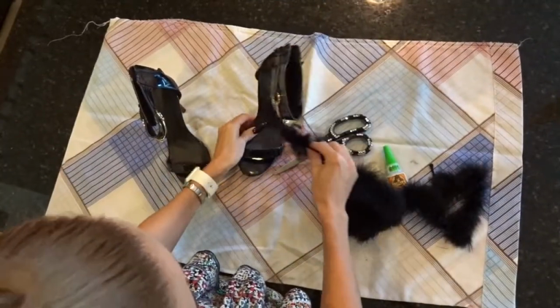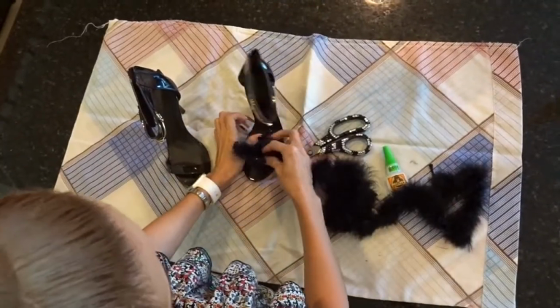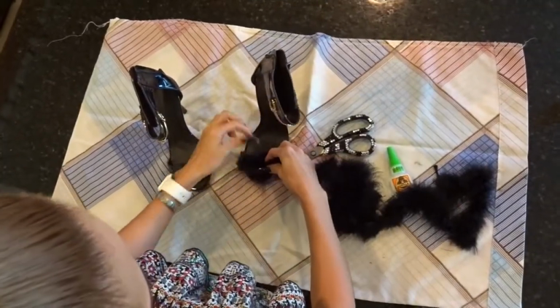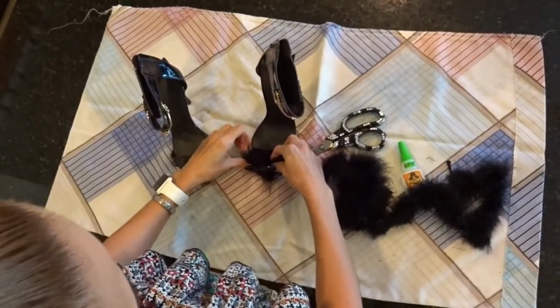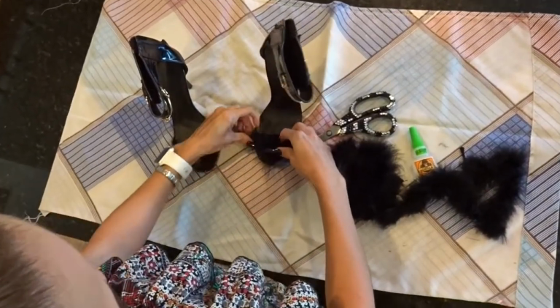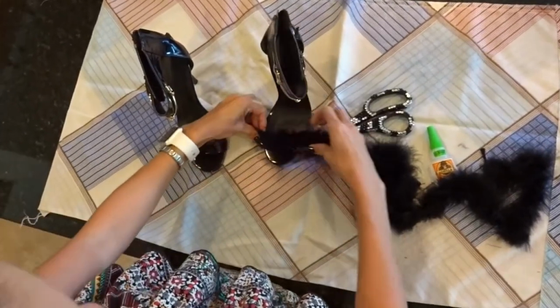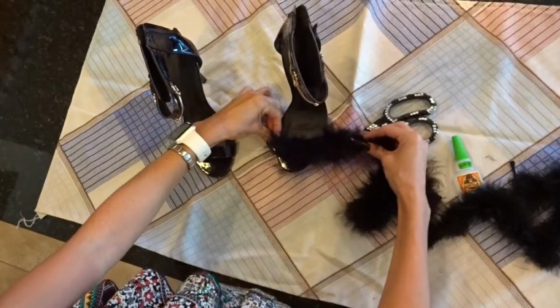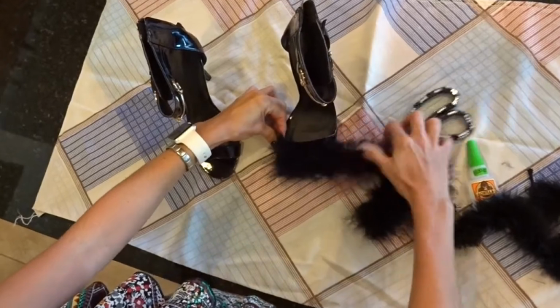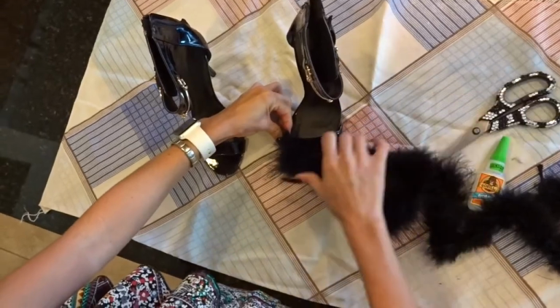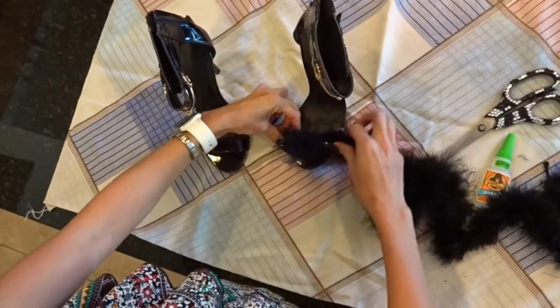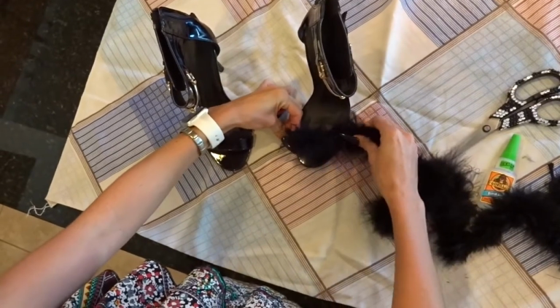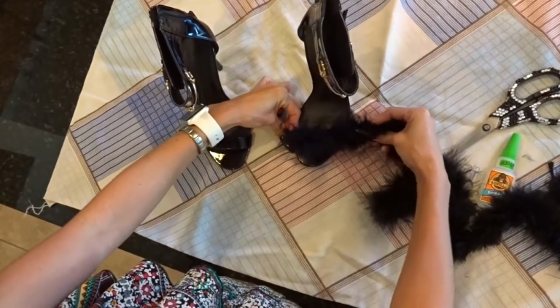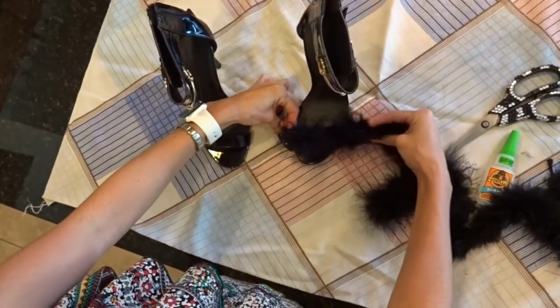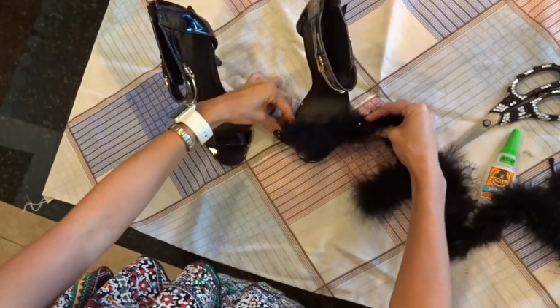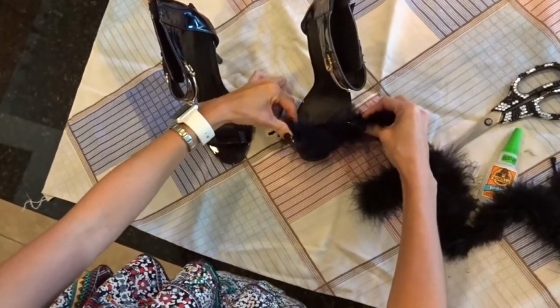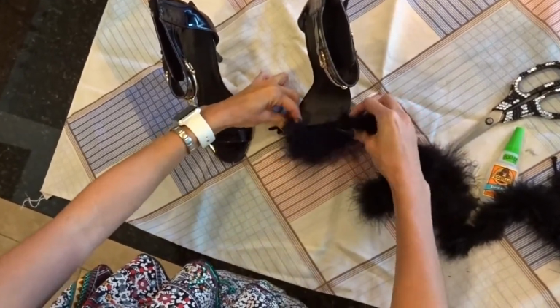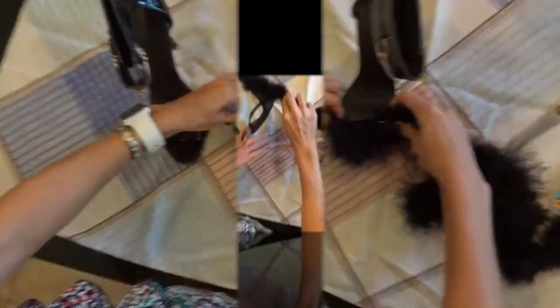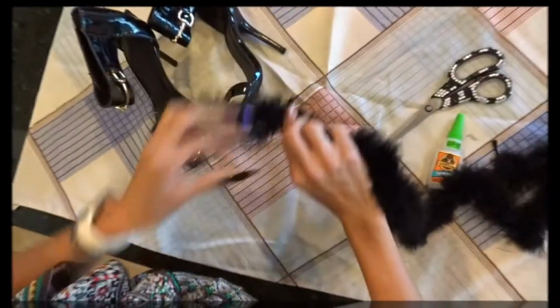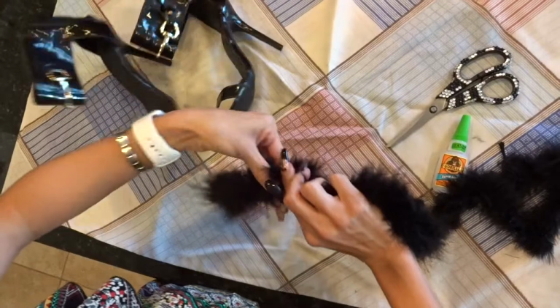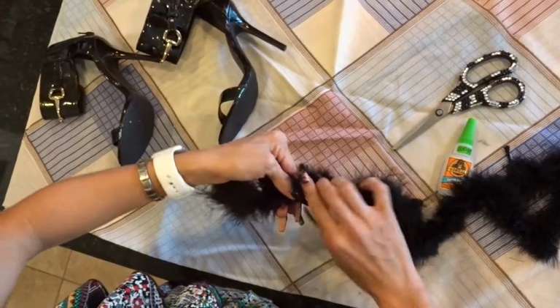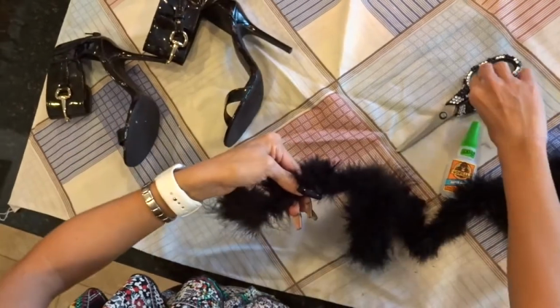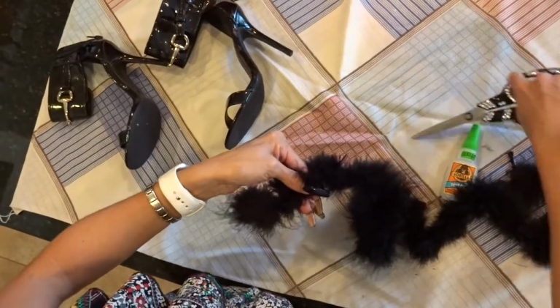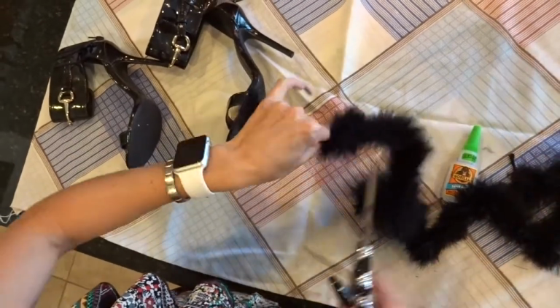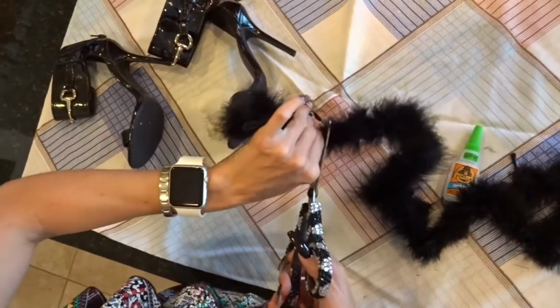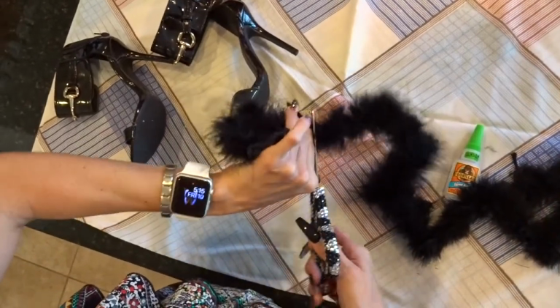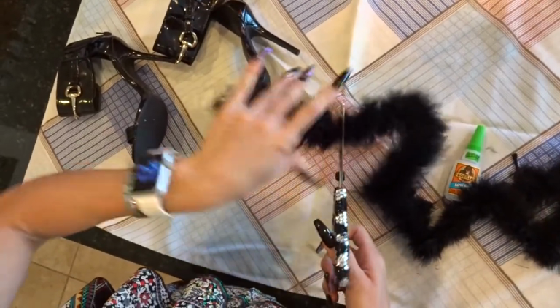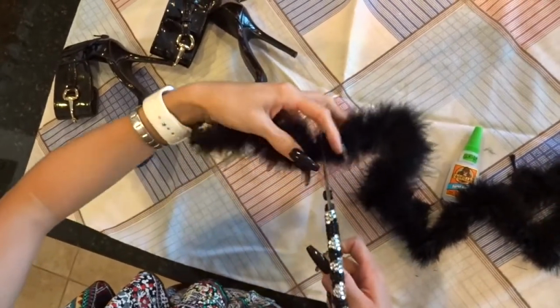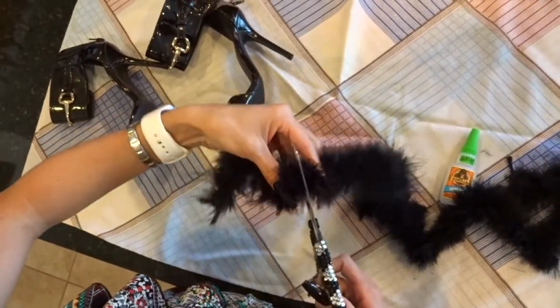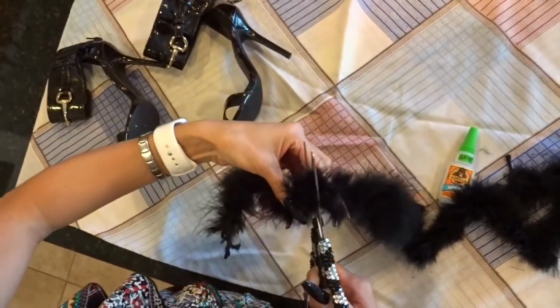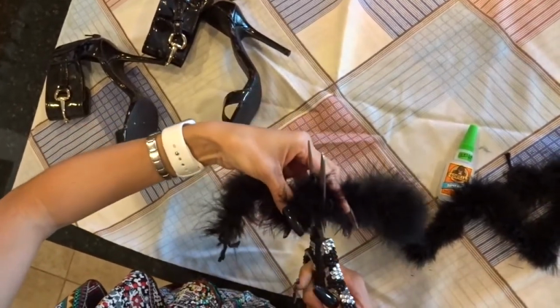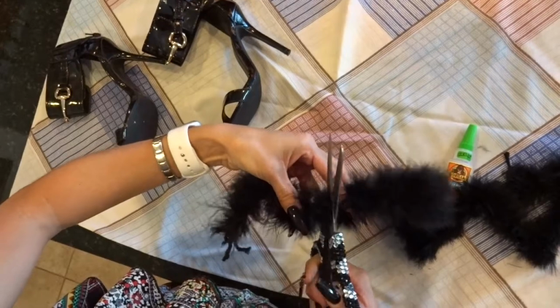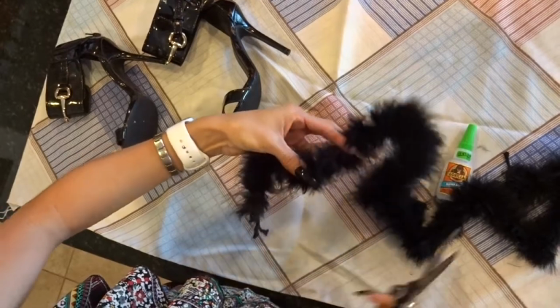Next we're going to measure out the feather boa against the strap of the heel. After you measured the feather boa, you're now going to cut it to prep it for gluing.